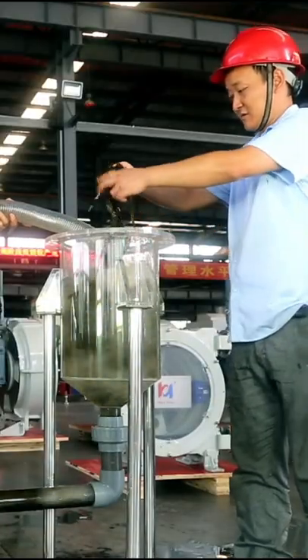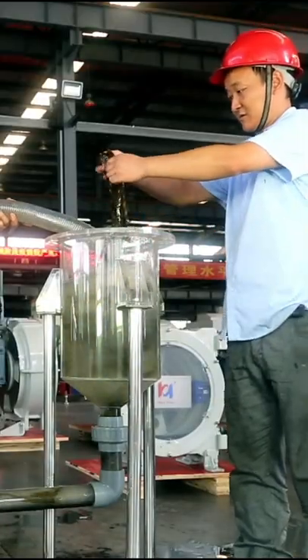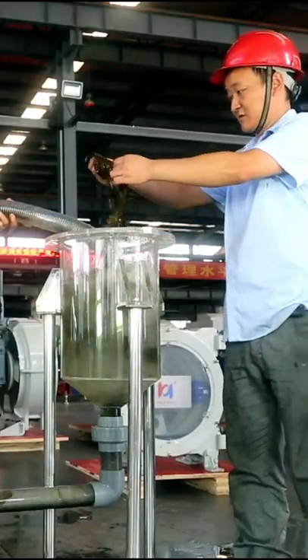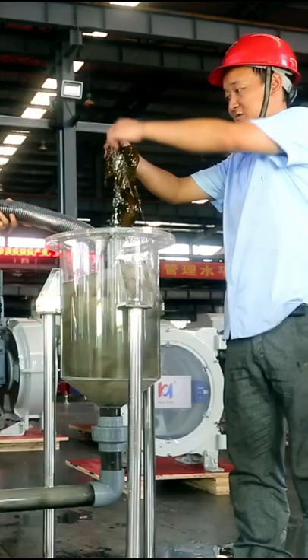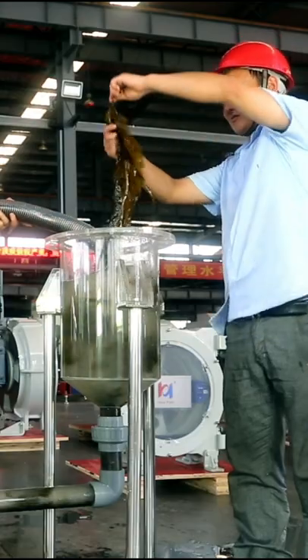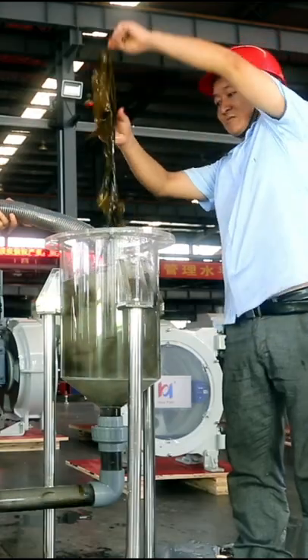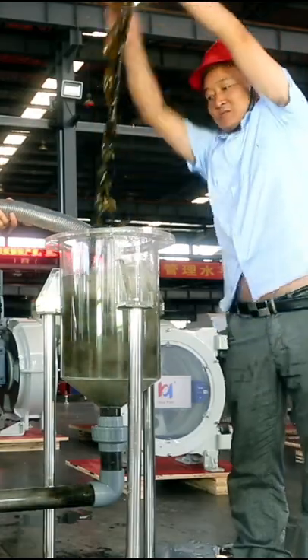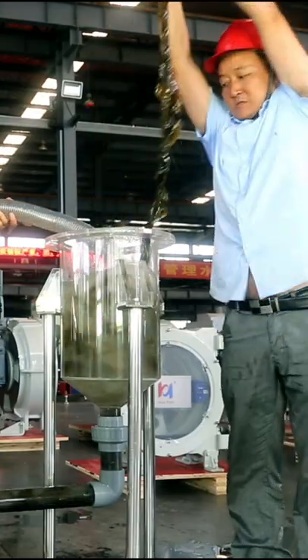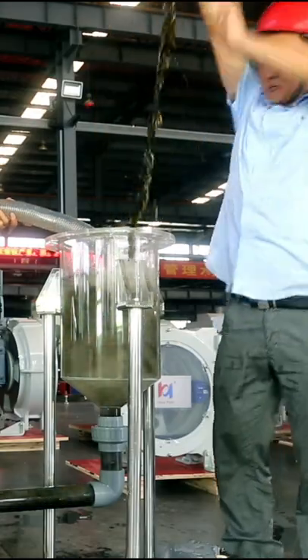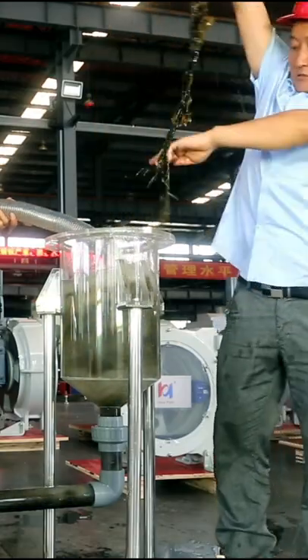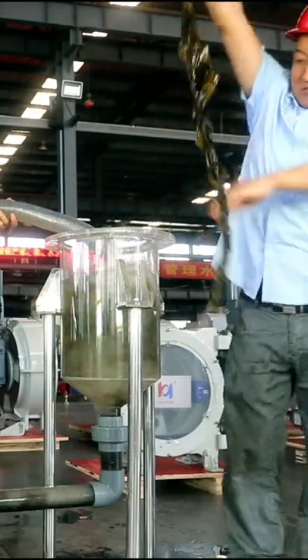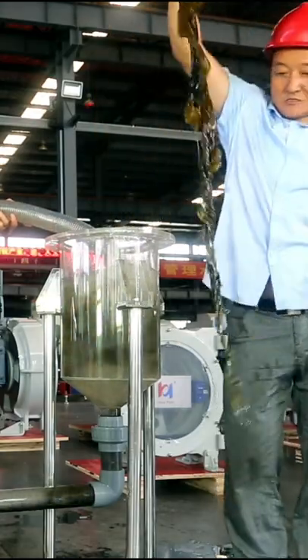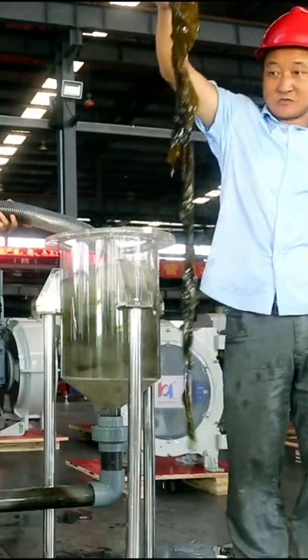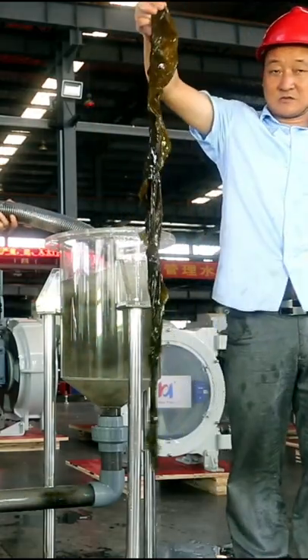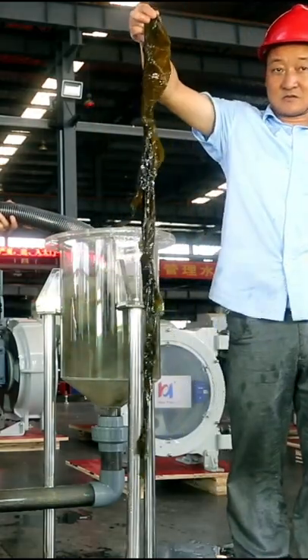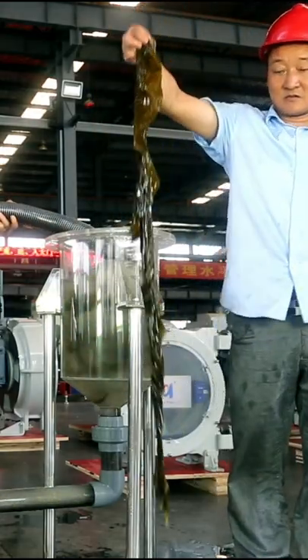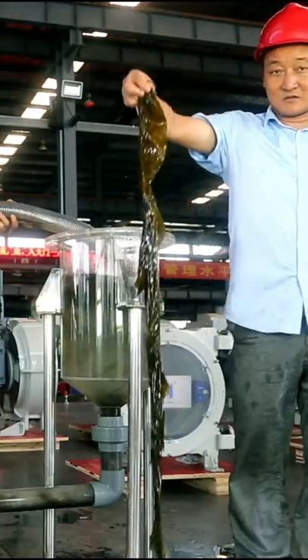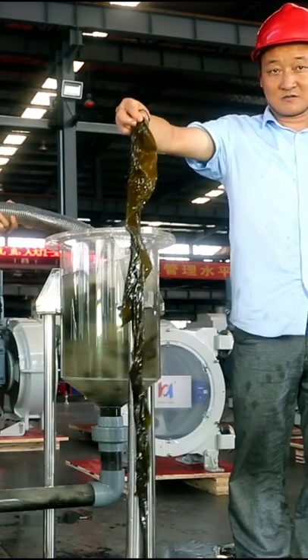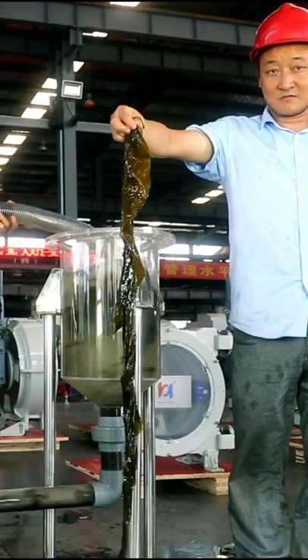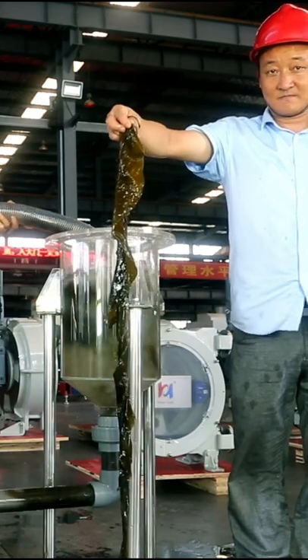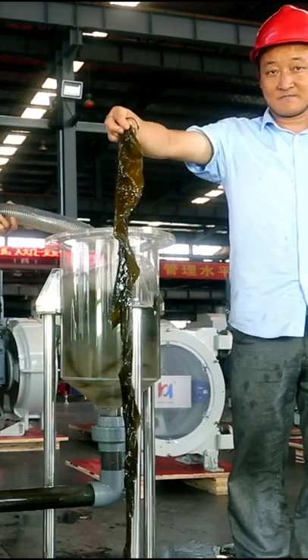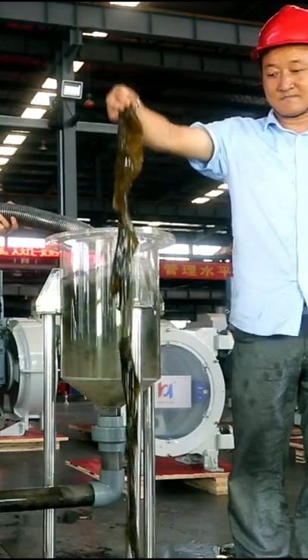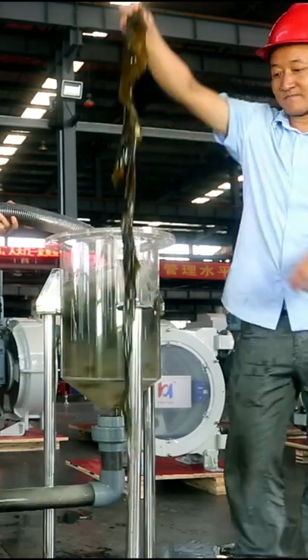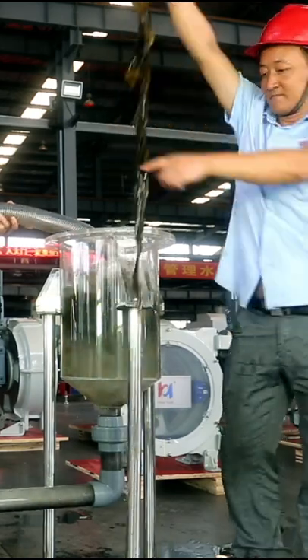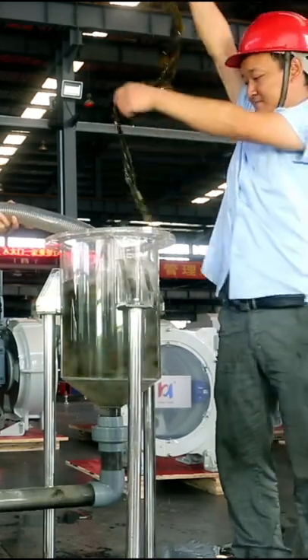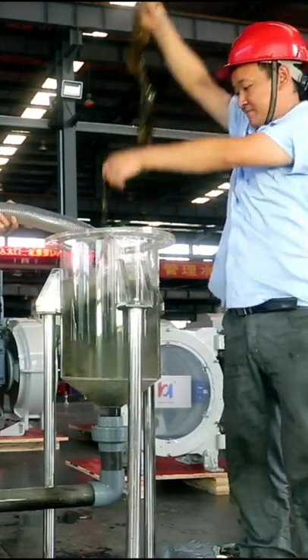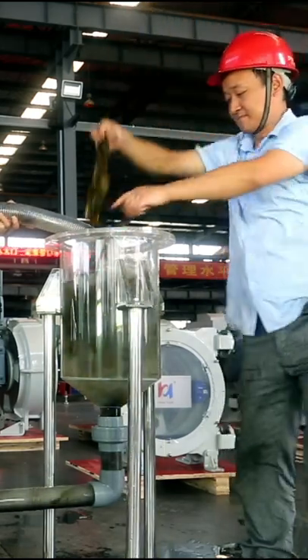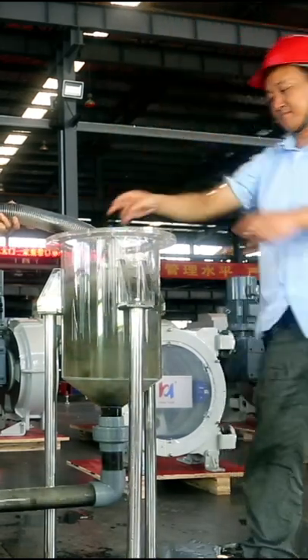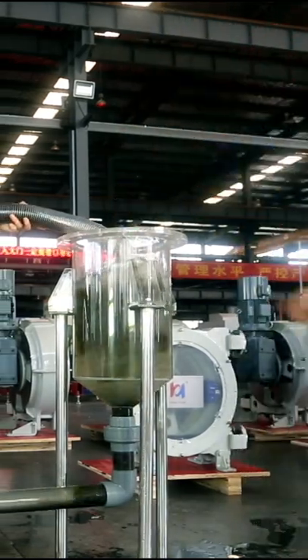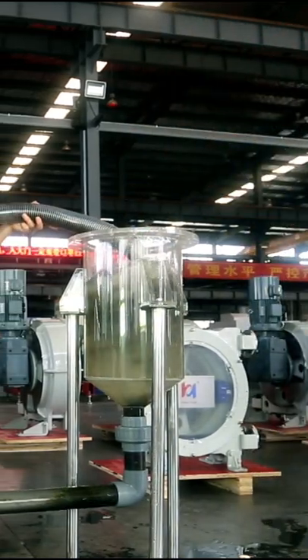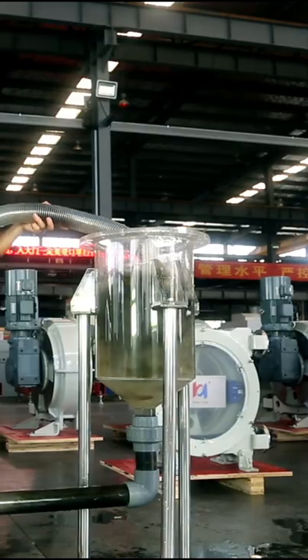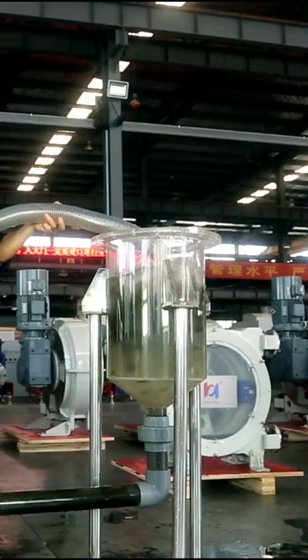The high integrity of the kelp coming out from the Huayun hose pump is enough to show that the Huayun peristaltic hose pump has very low shear force when conveying materials, and has obvious advantages for conveying shear-sensitive materials.